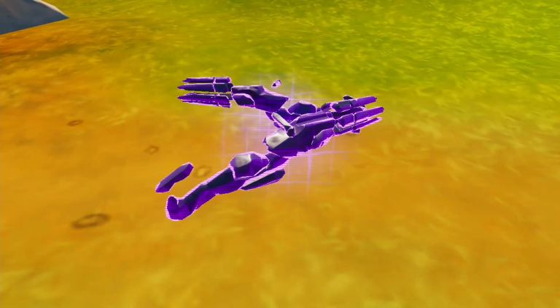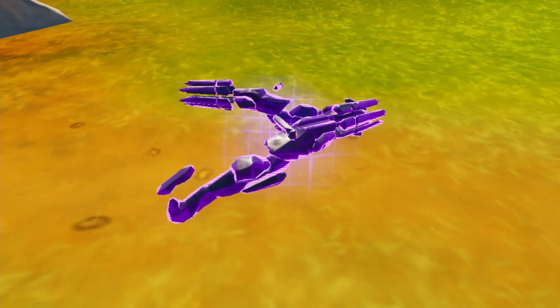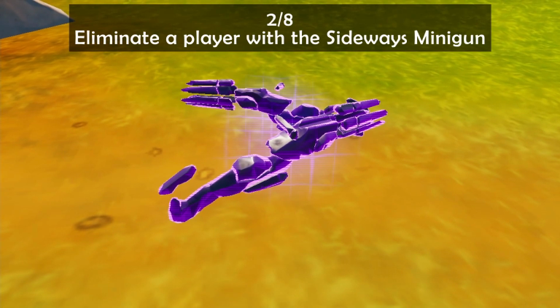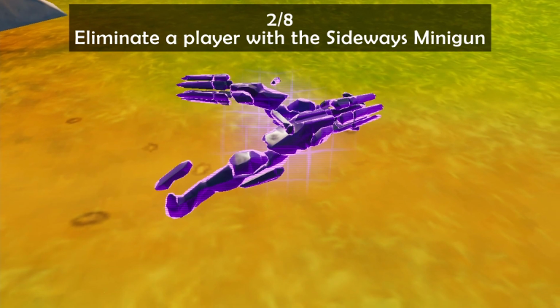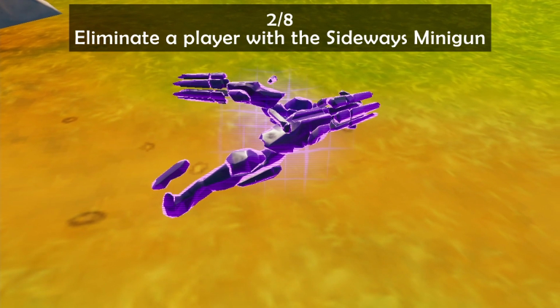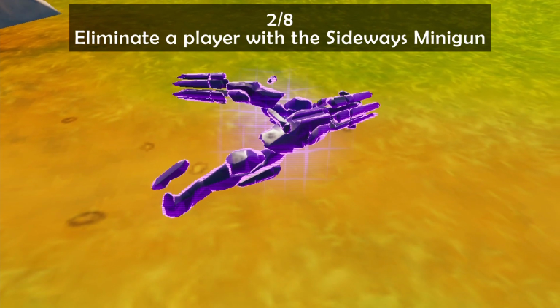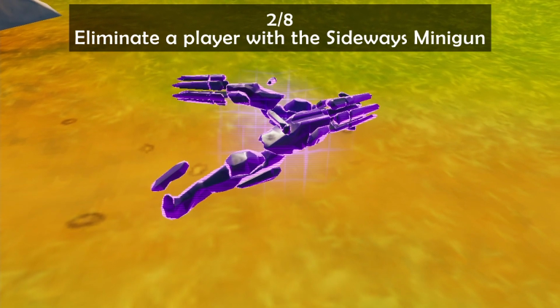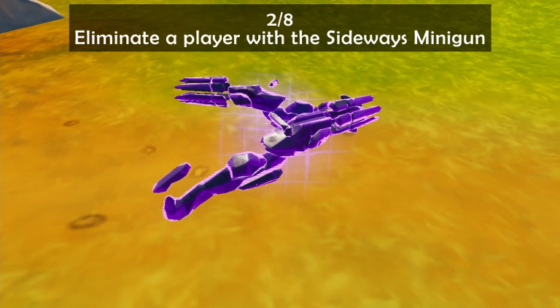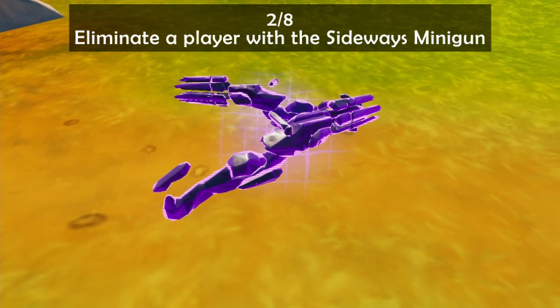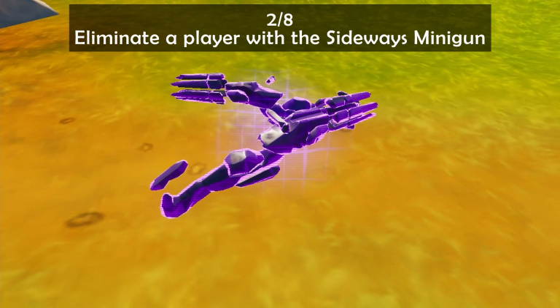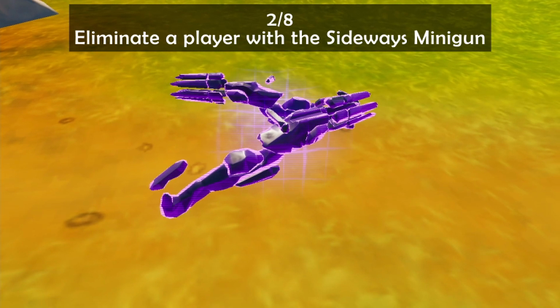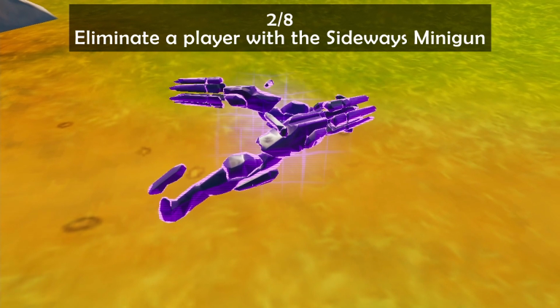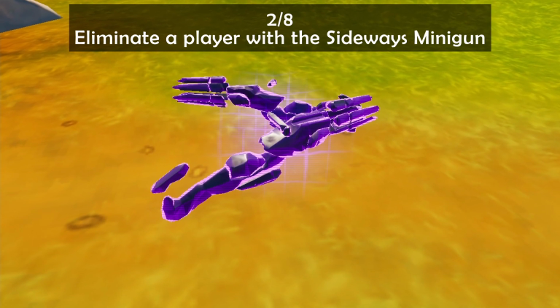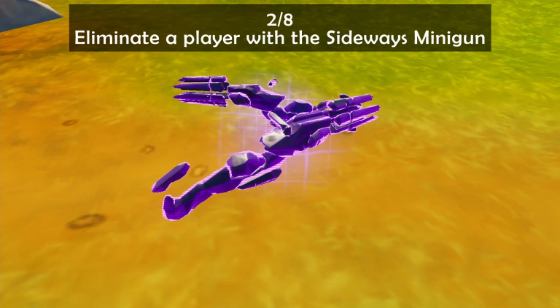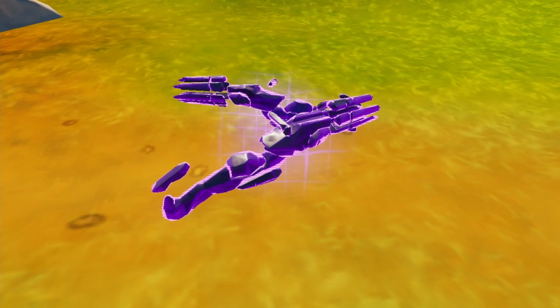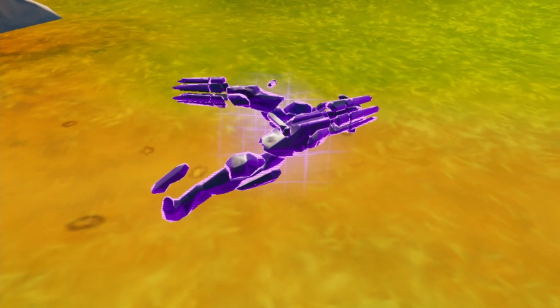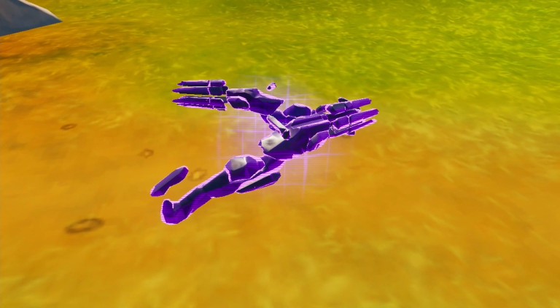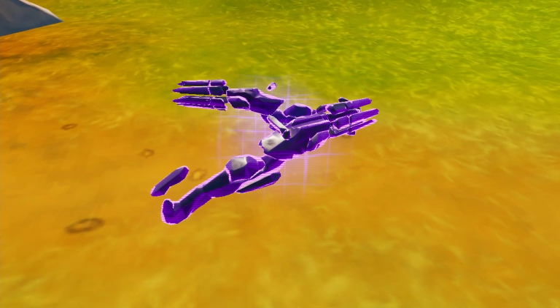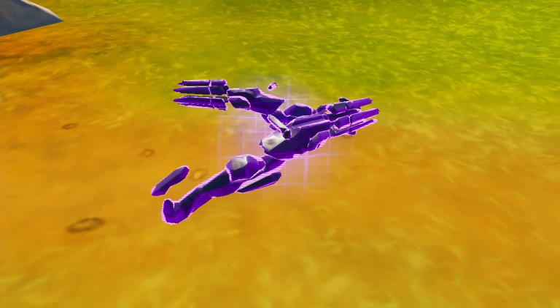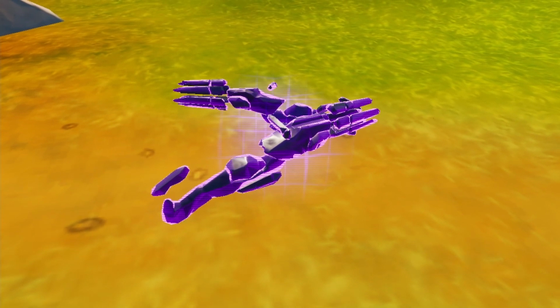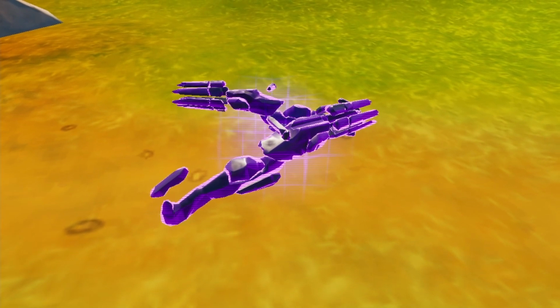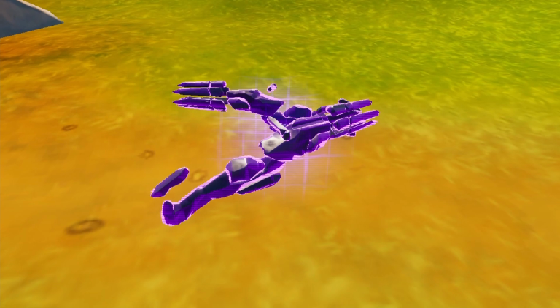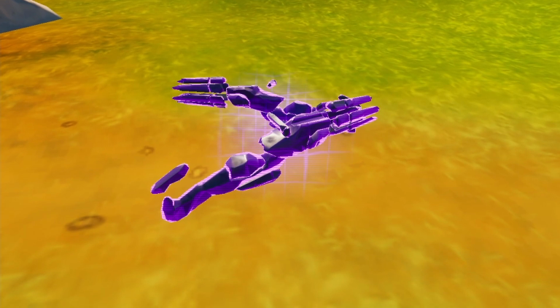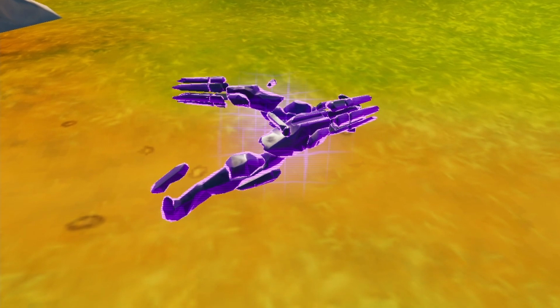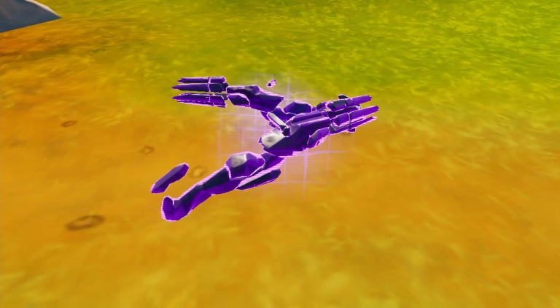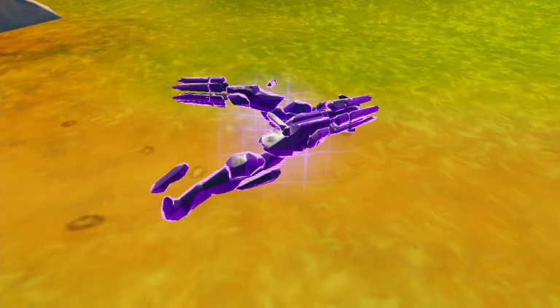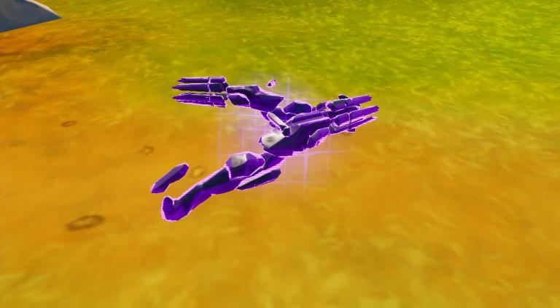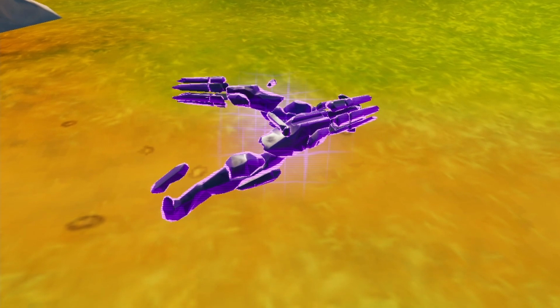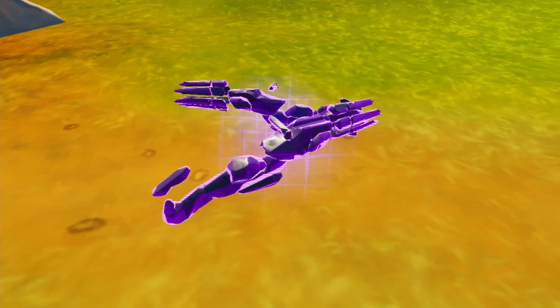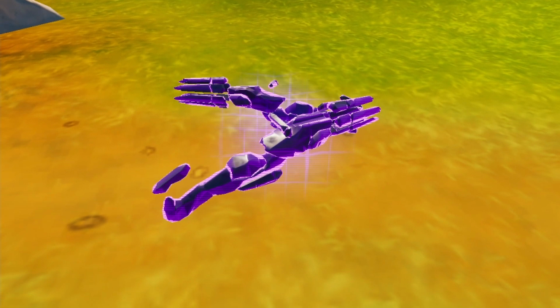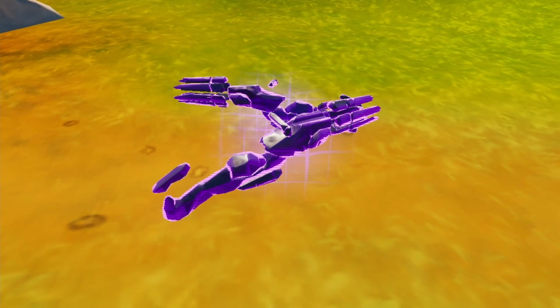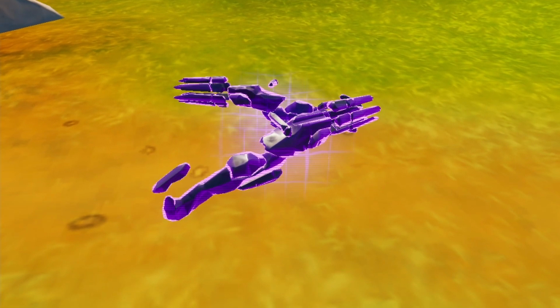Onto quest number two, and that's to eliminate a player with the sideways minigun. Find those sideways chests in their sideways anomaly rifts or in the sideways POI around the map.